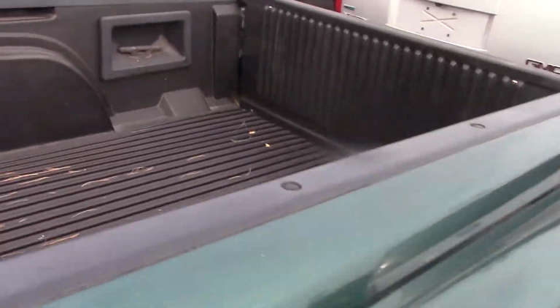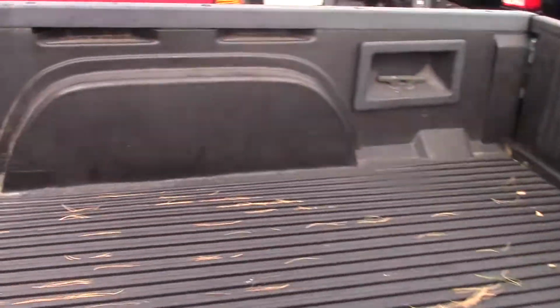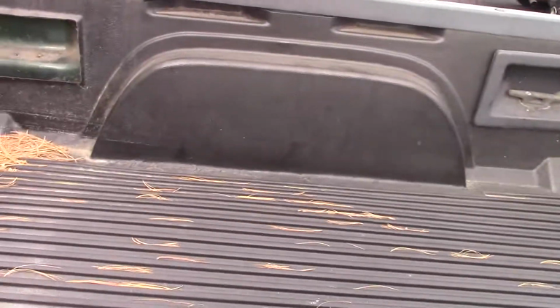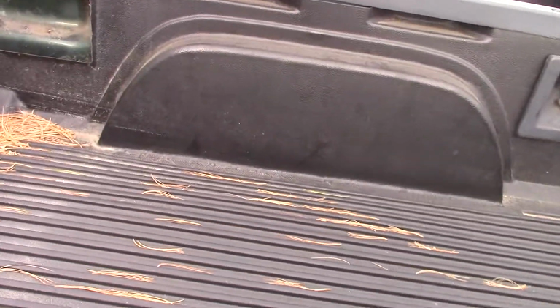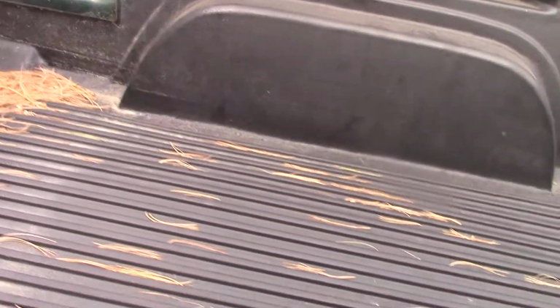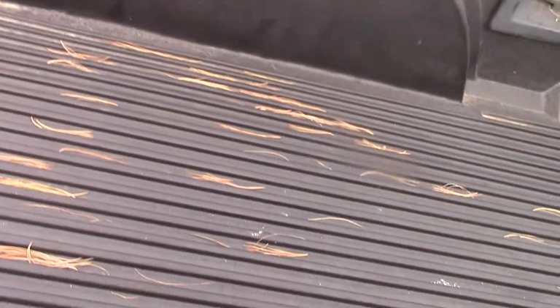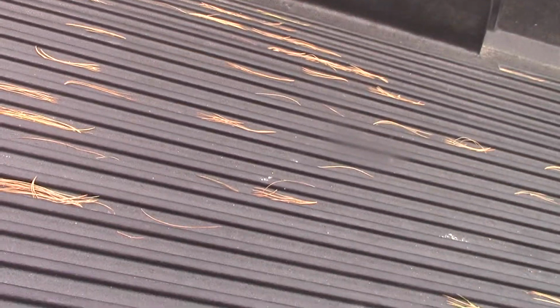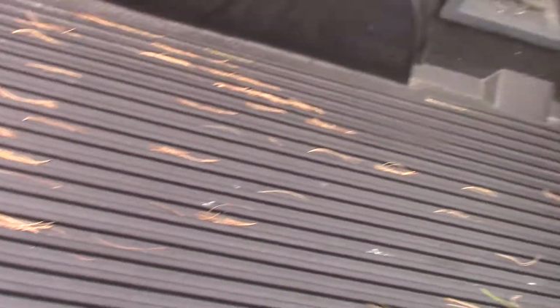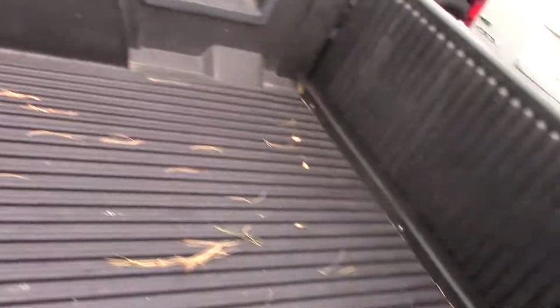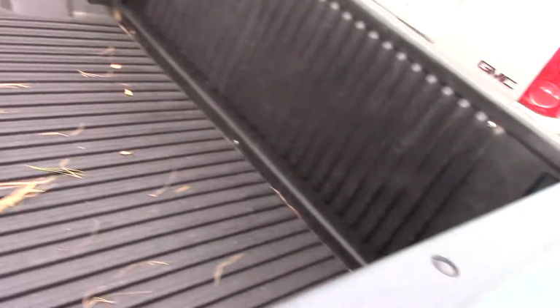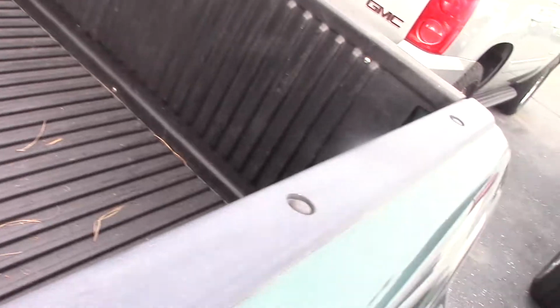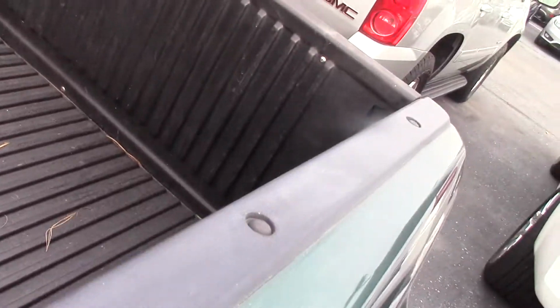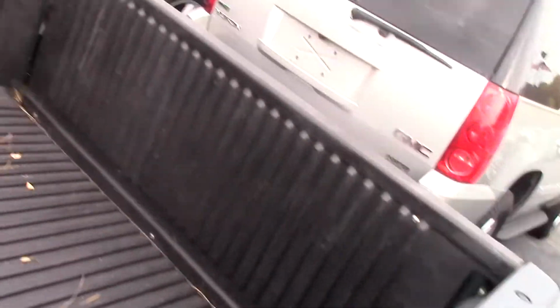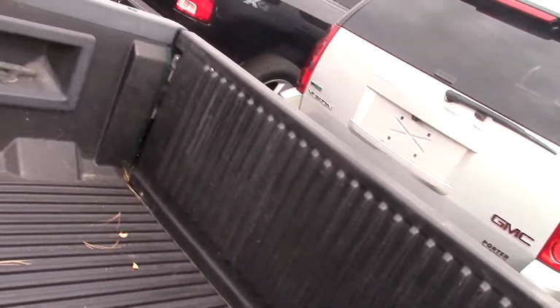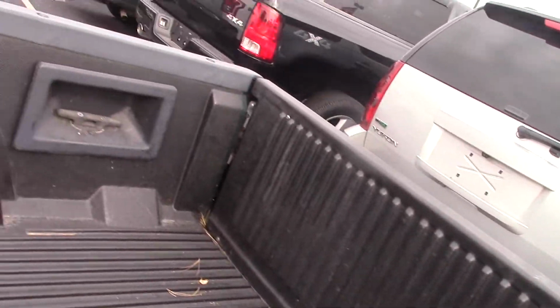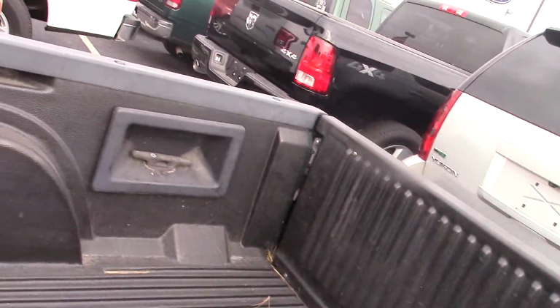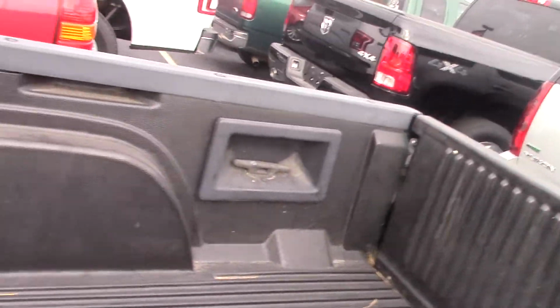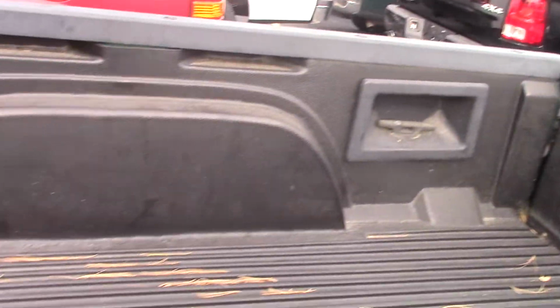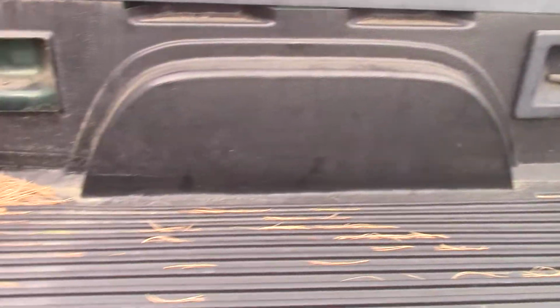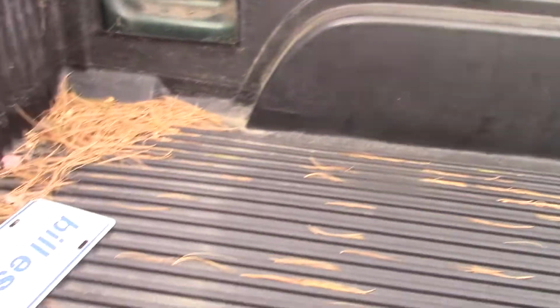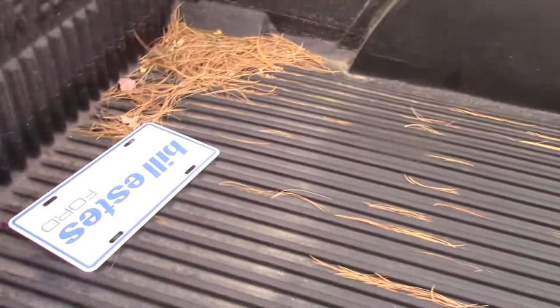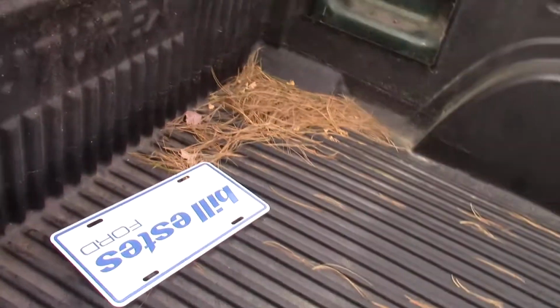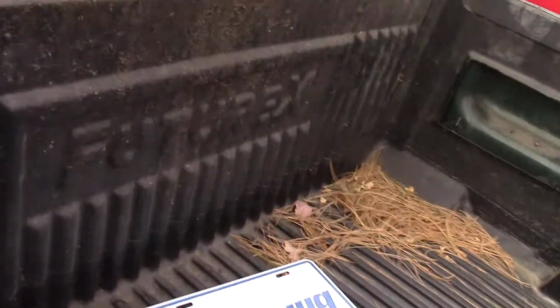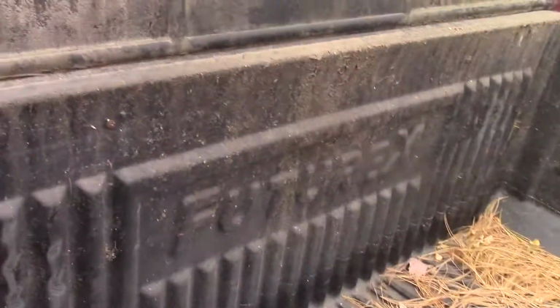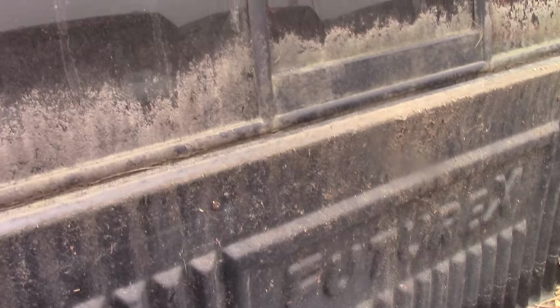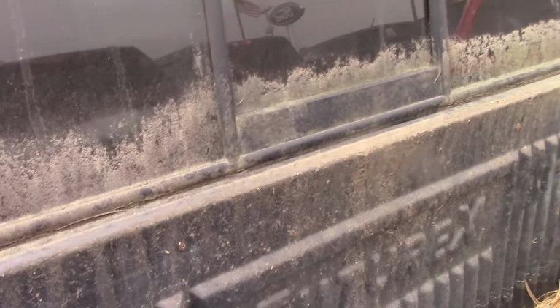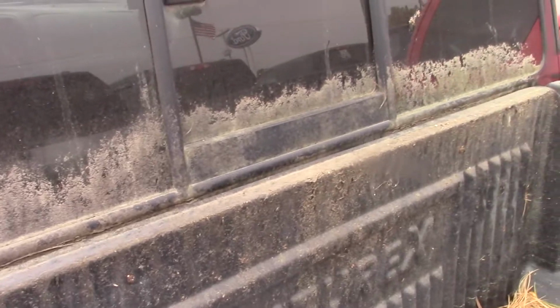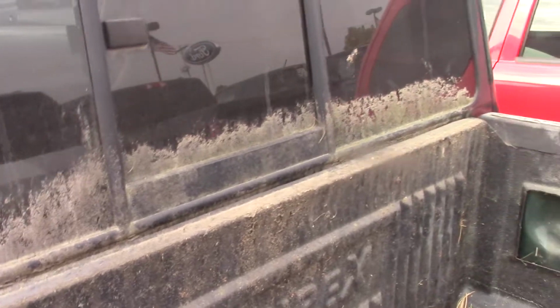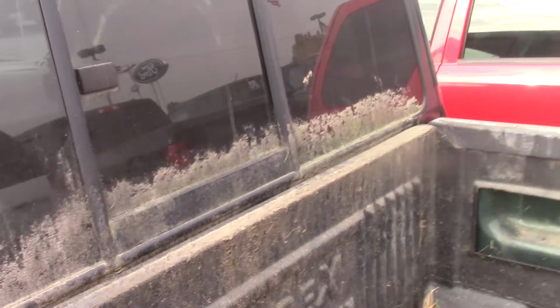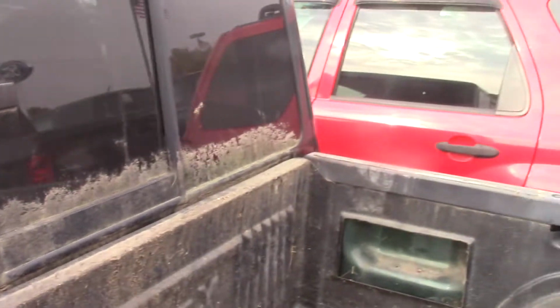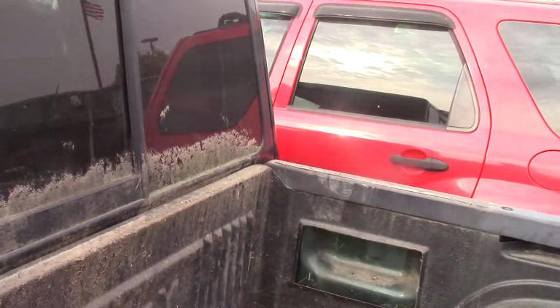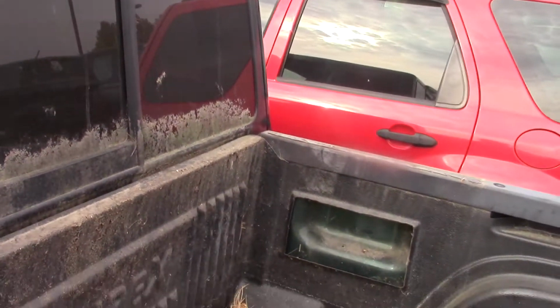The bed's in pretty good condition. Not really used much — has a factory liner. A little clunkiness, but we can get that cleaned up for you.